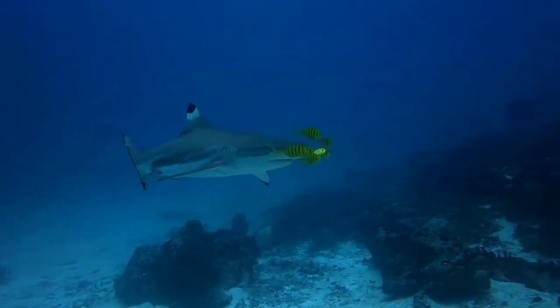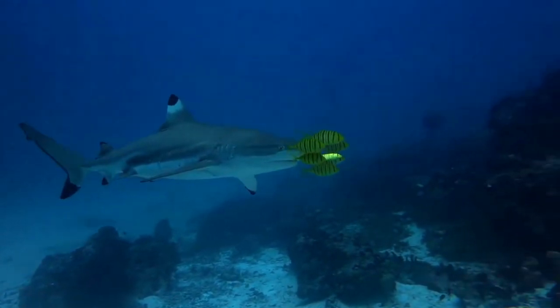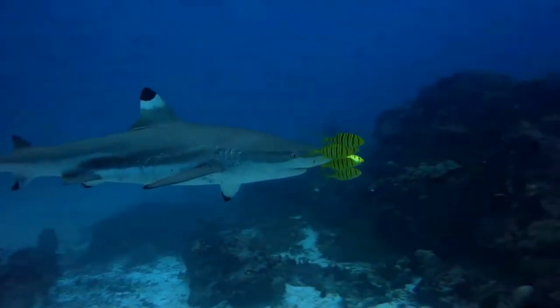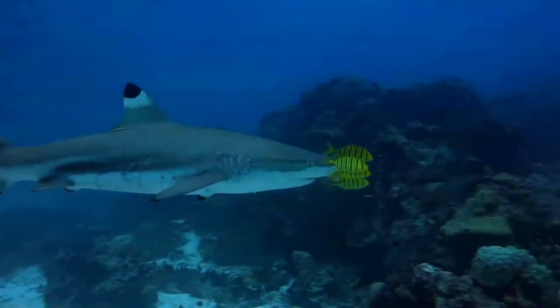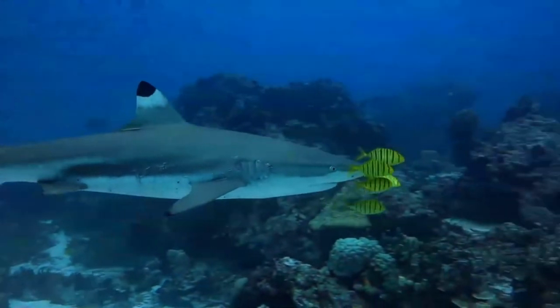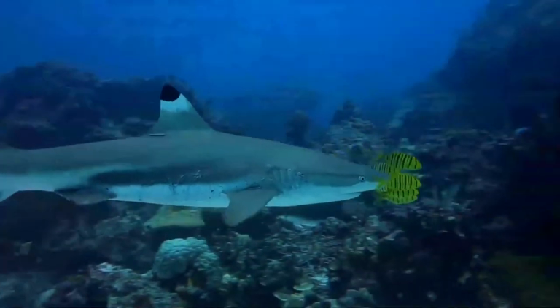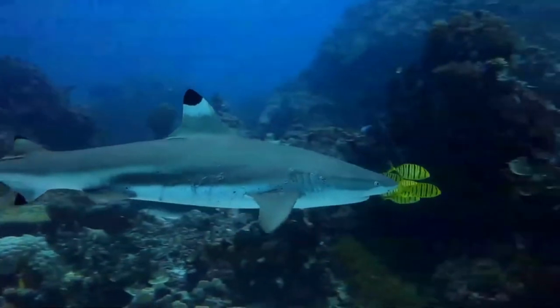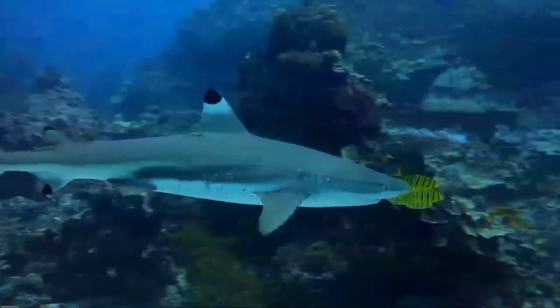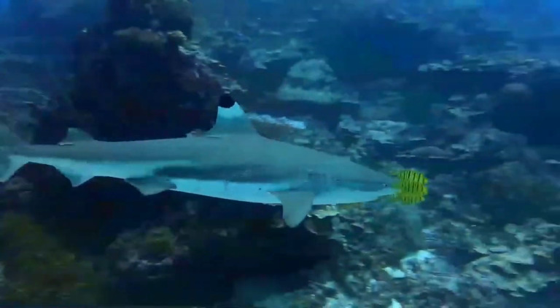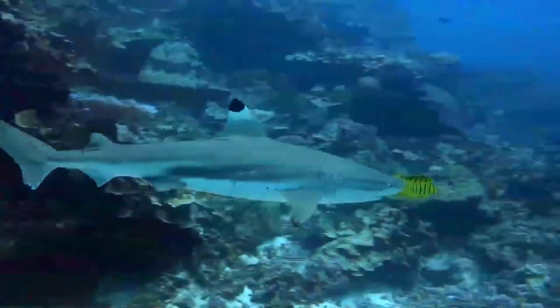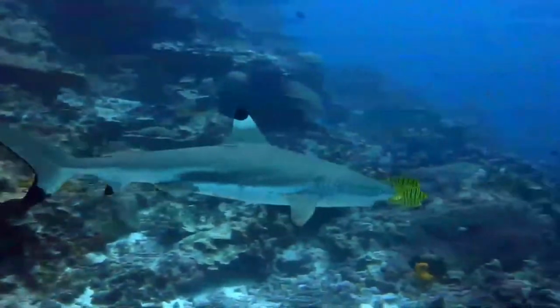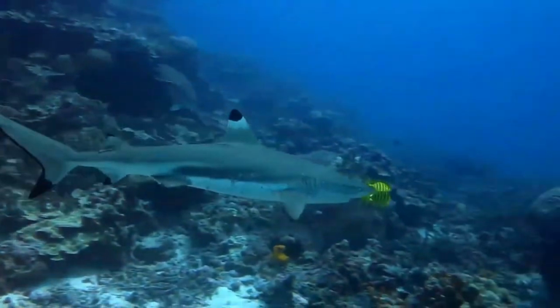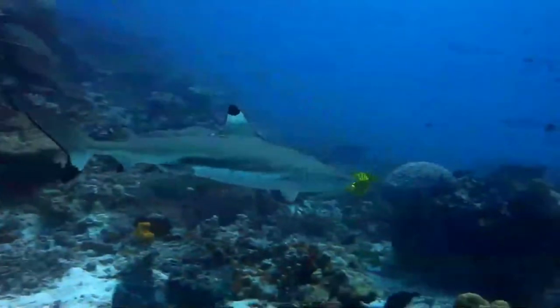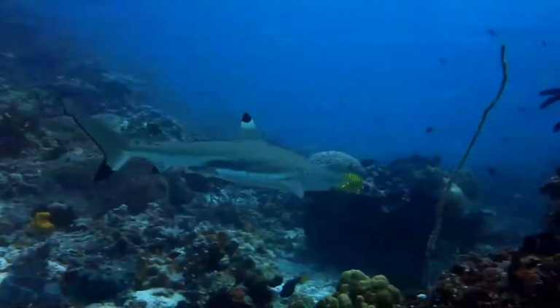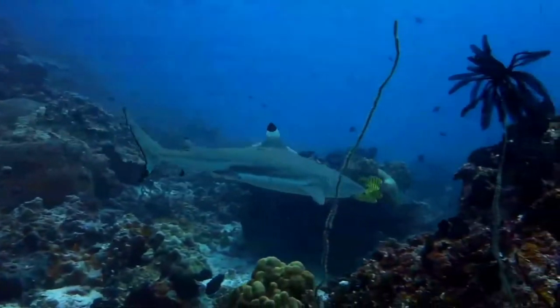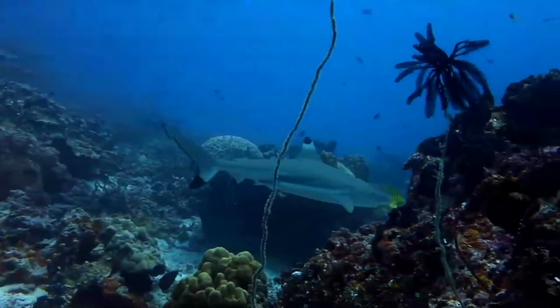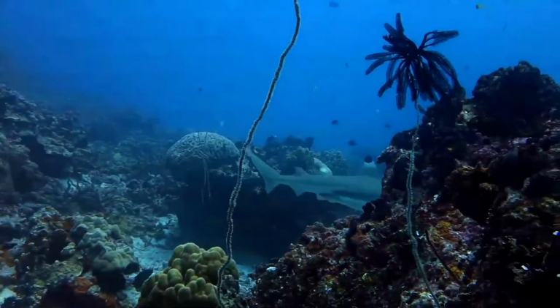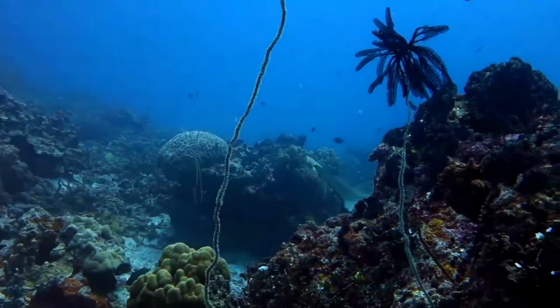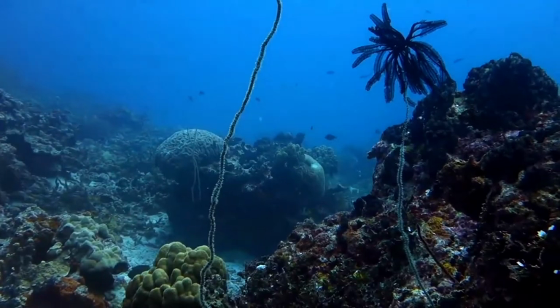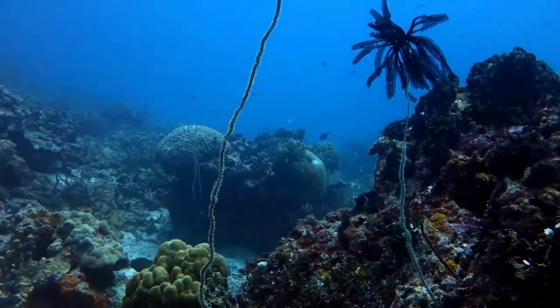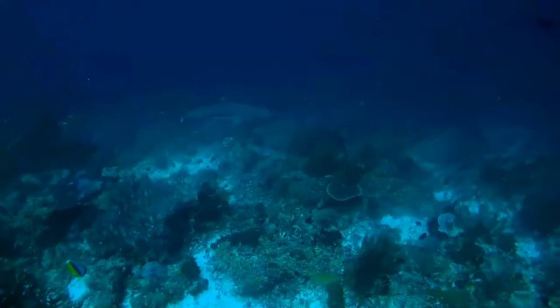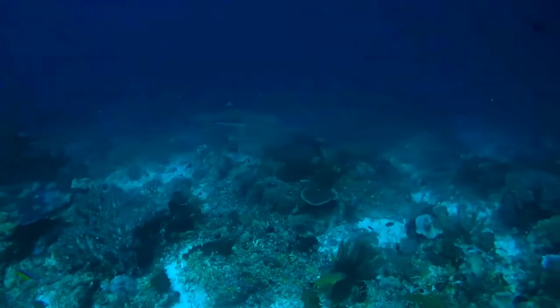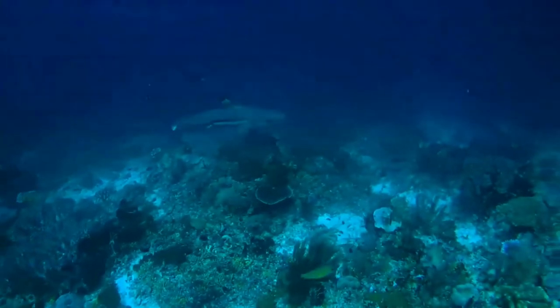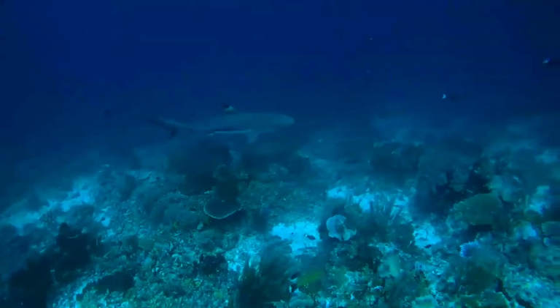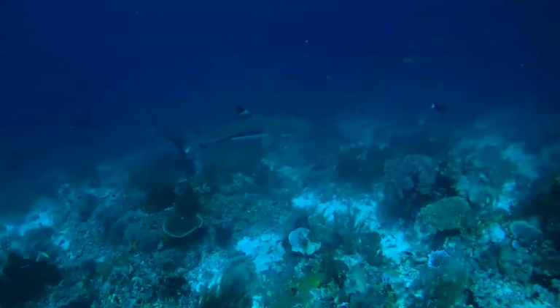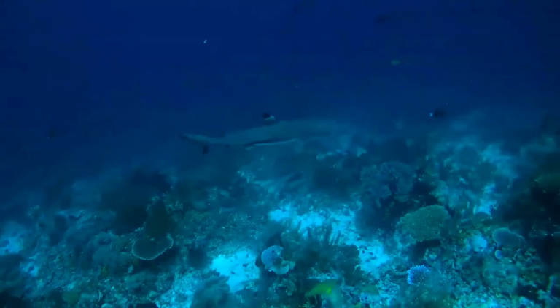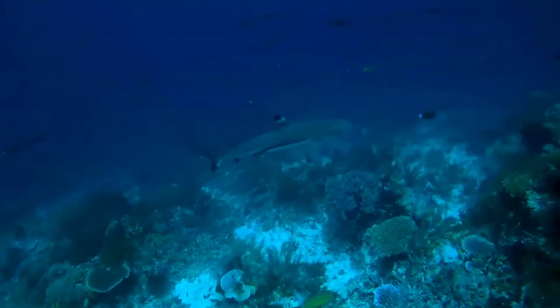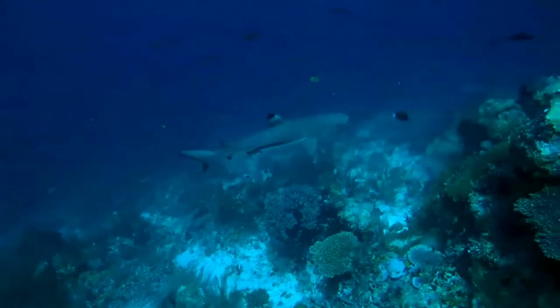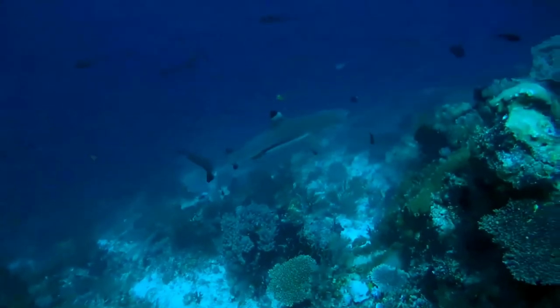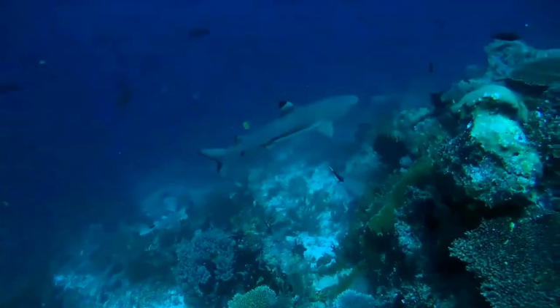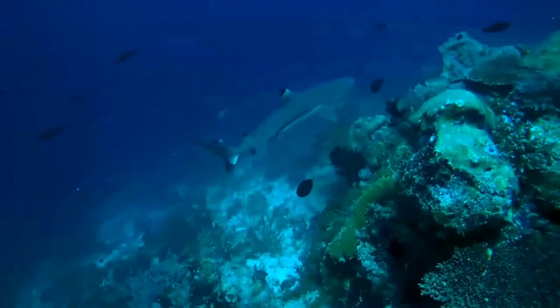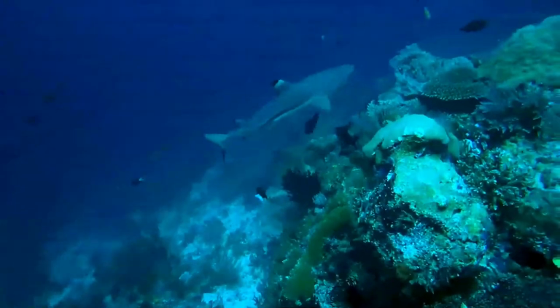The International Union for Conservation of Nature has assessed the blacktip reef shark as vulnerable. Although the species as a whole remains widespread and relatively common, overfishing of this slowly reproducing shark has led to its decline at a number of locales.